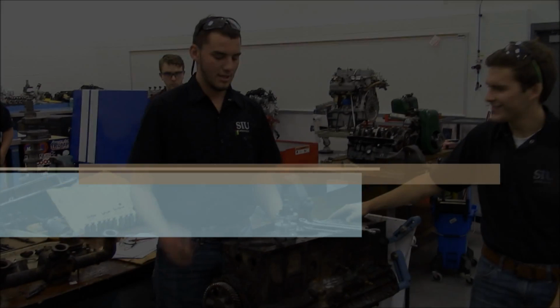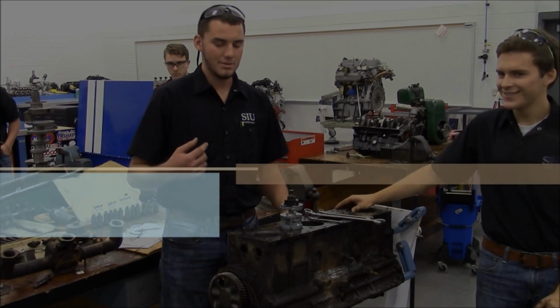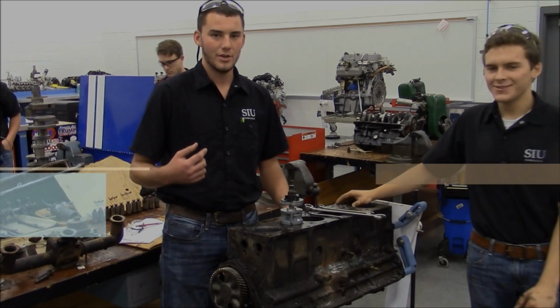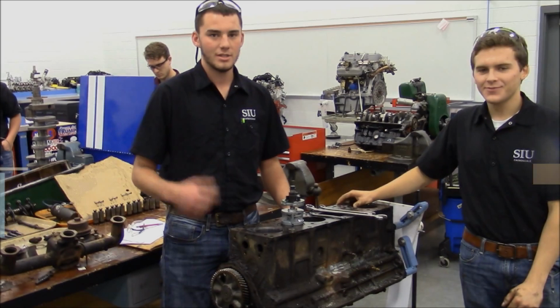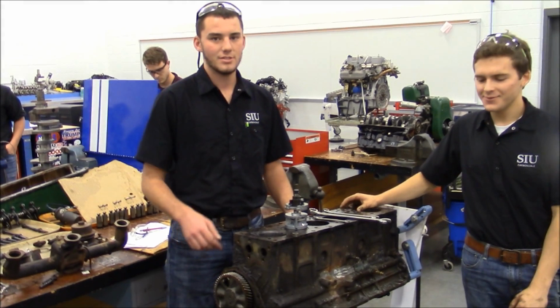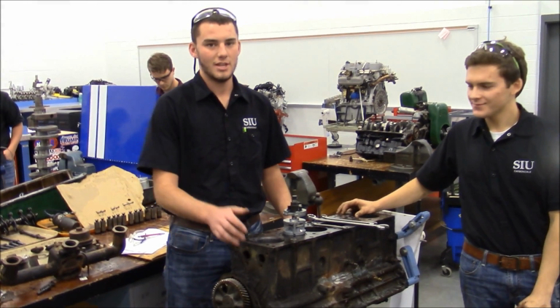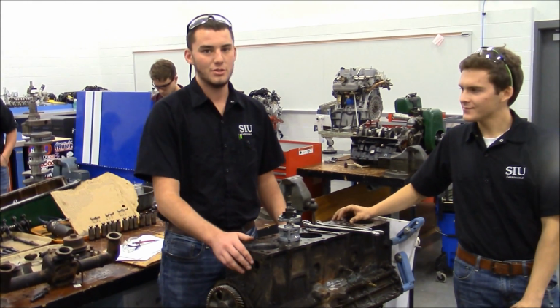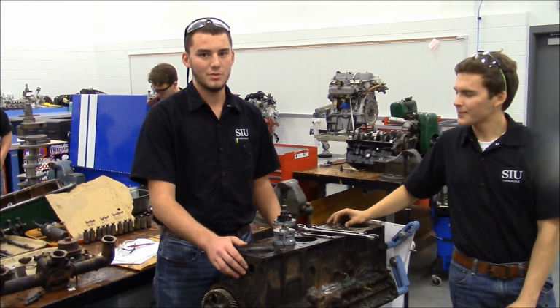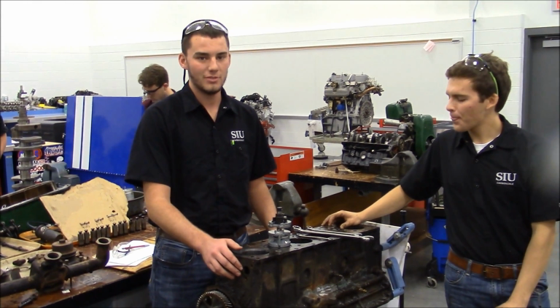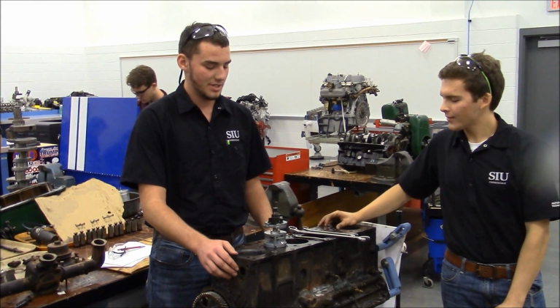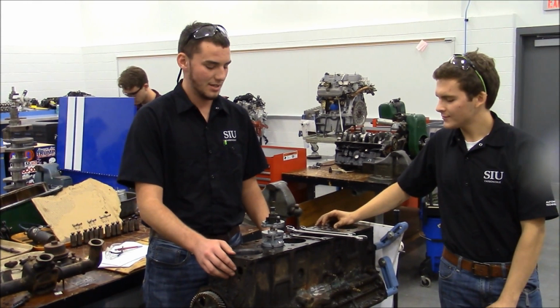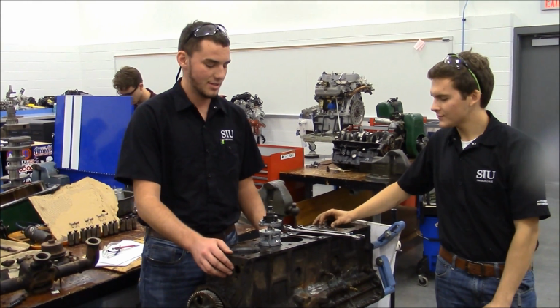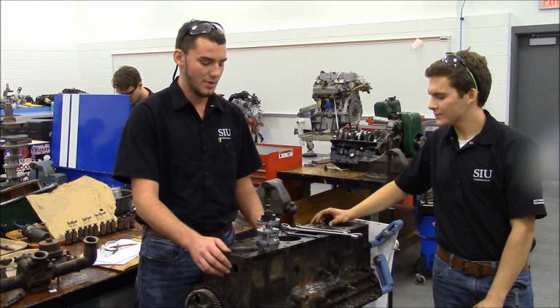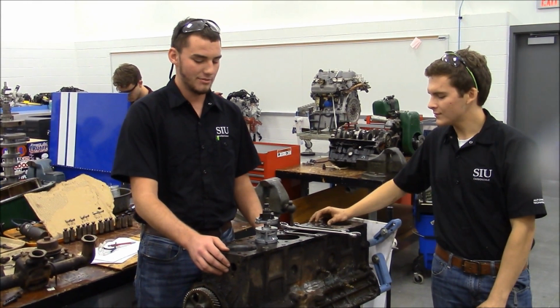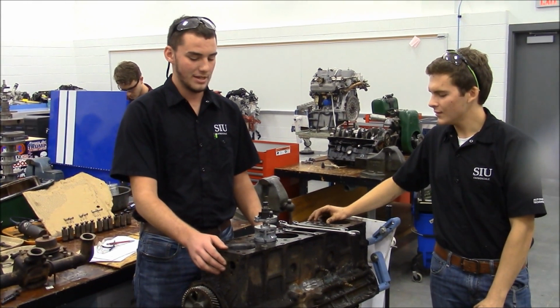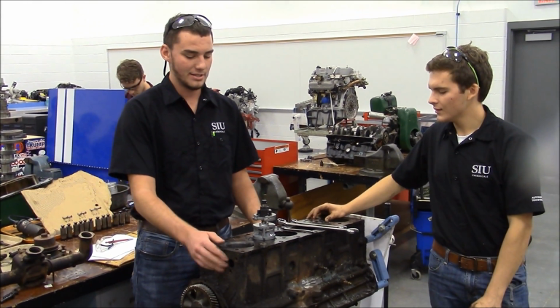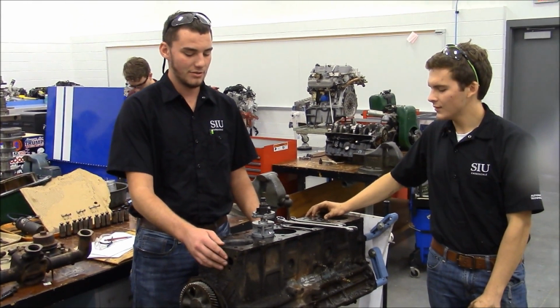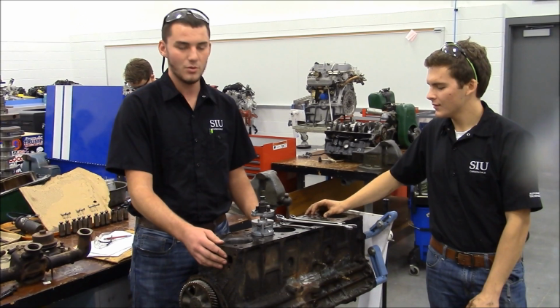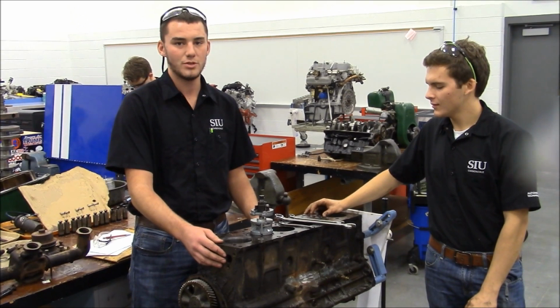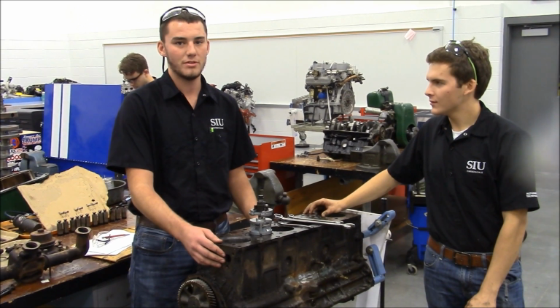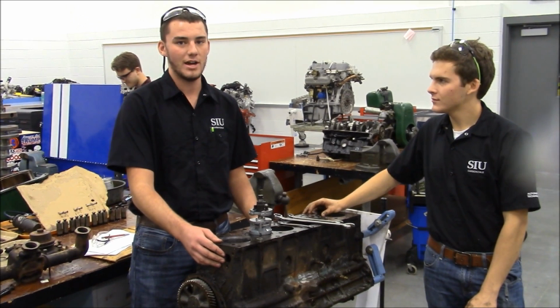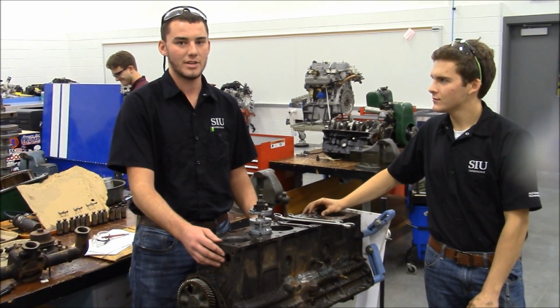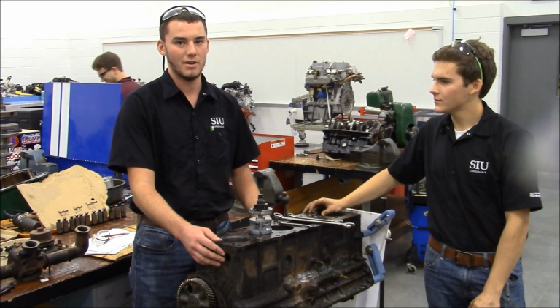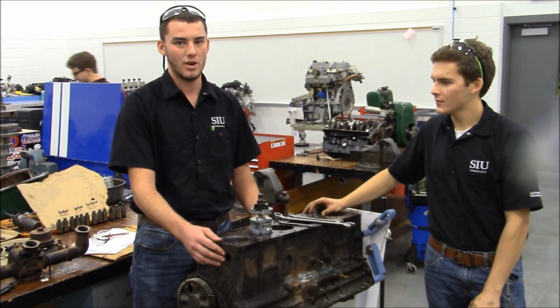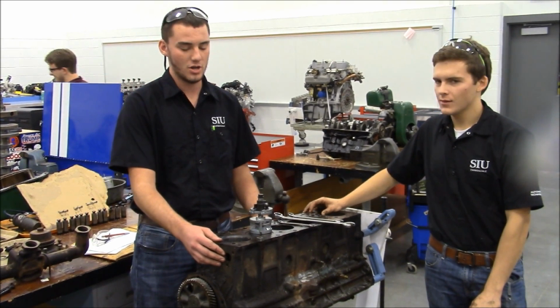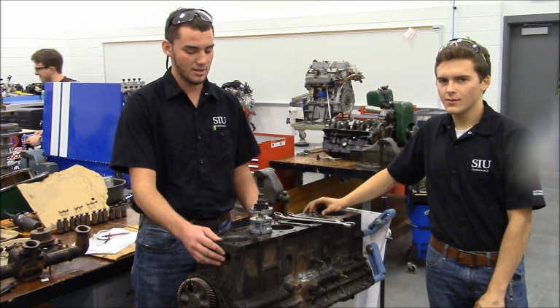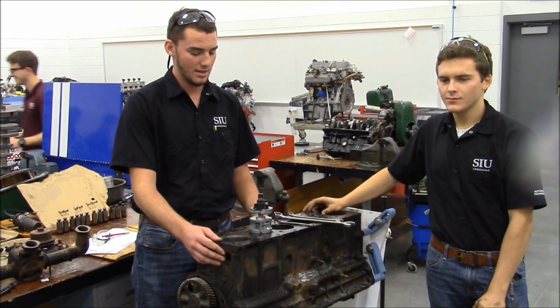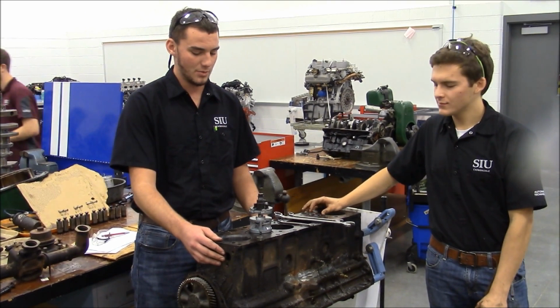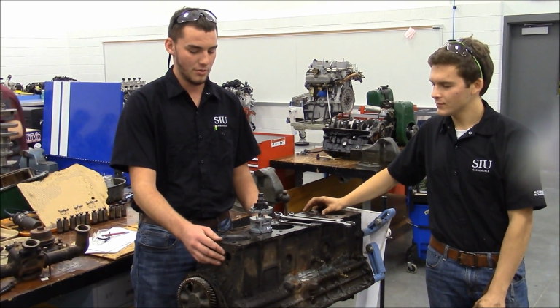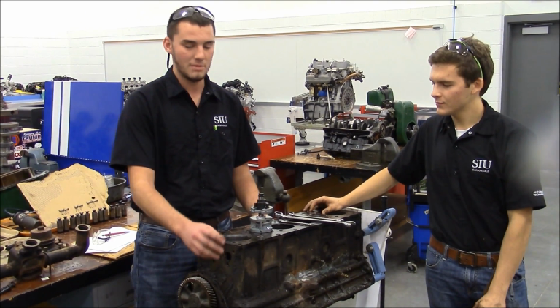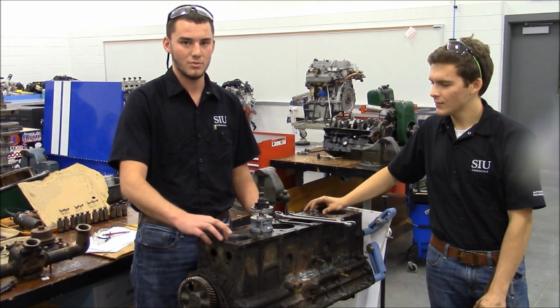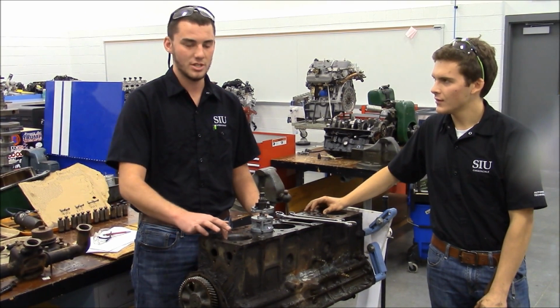I'm Nick Hogan, this is AUT150. Today we have a 1954 235 that came out of a grain truck and we're going to ream some ridges.